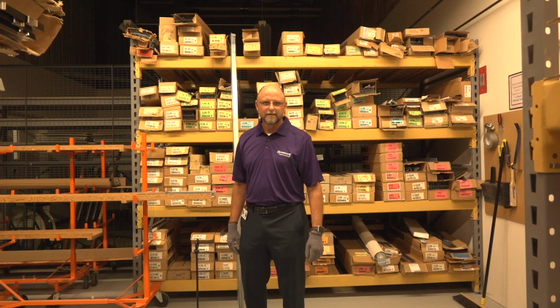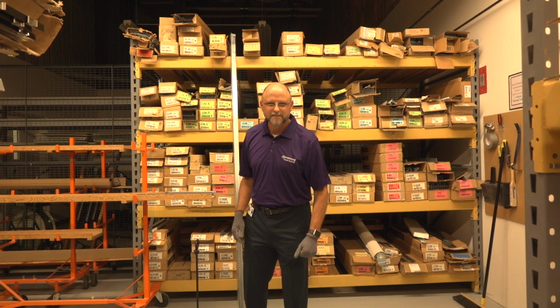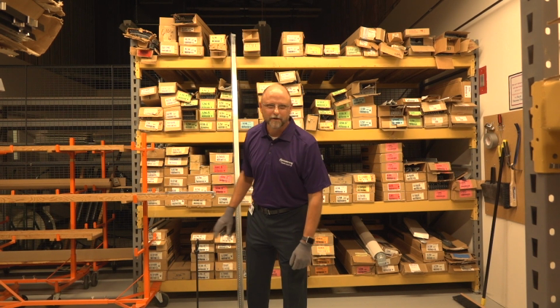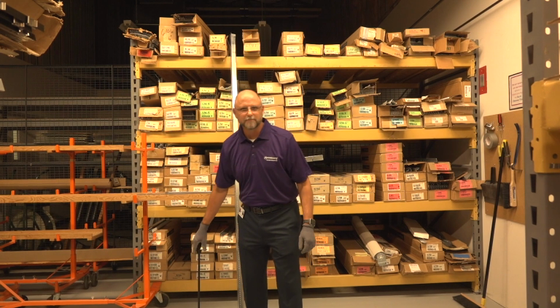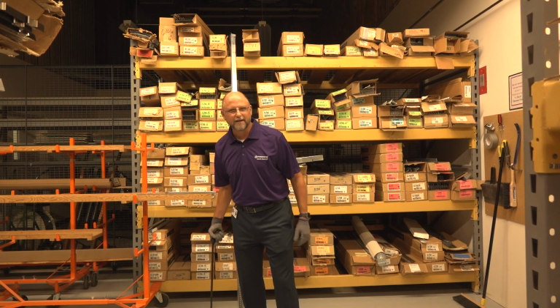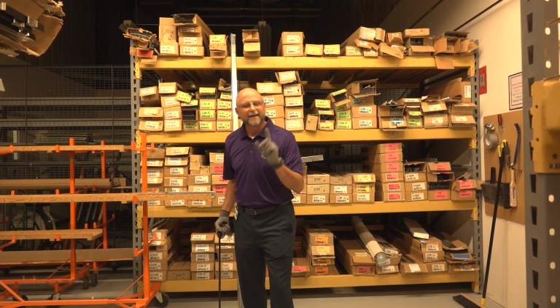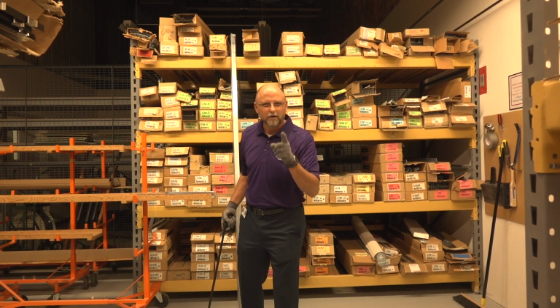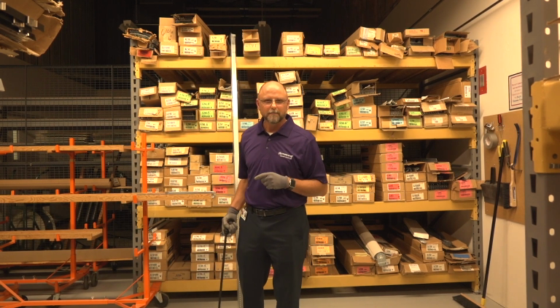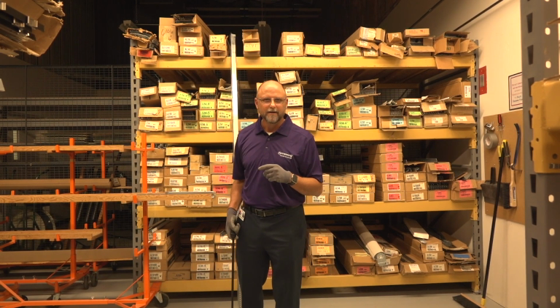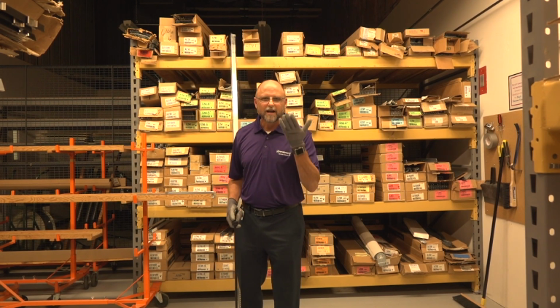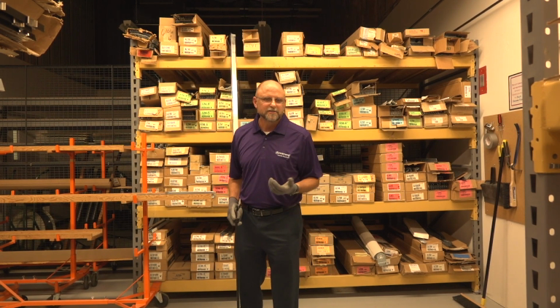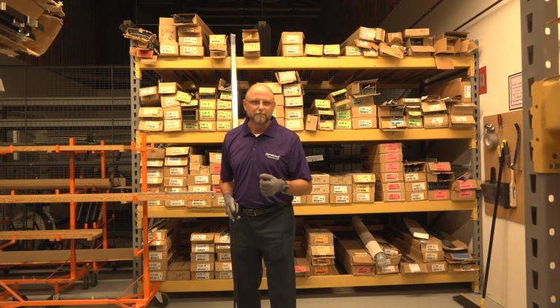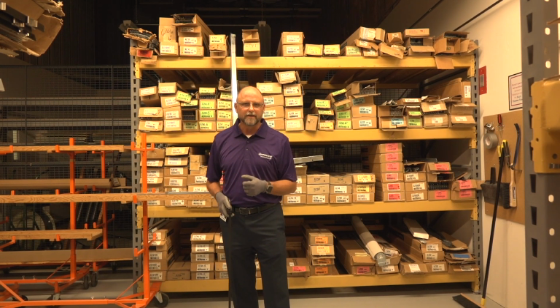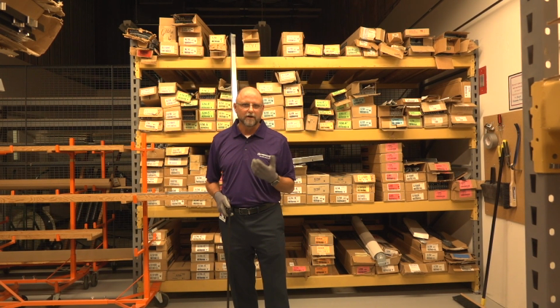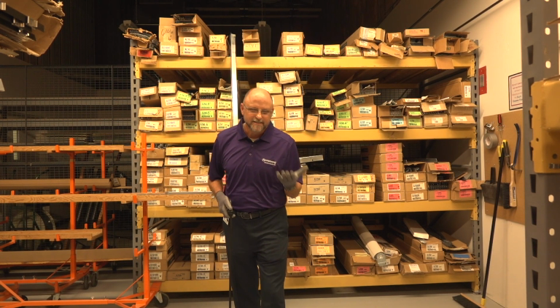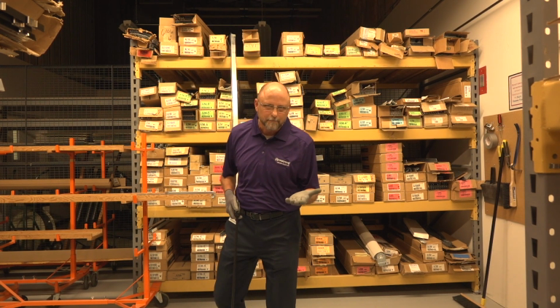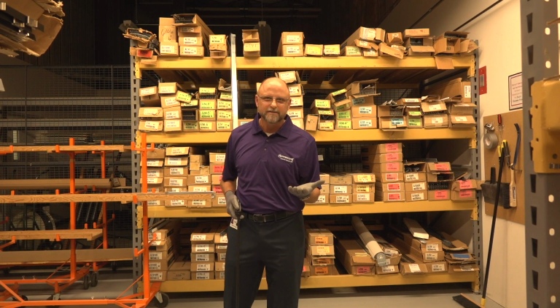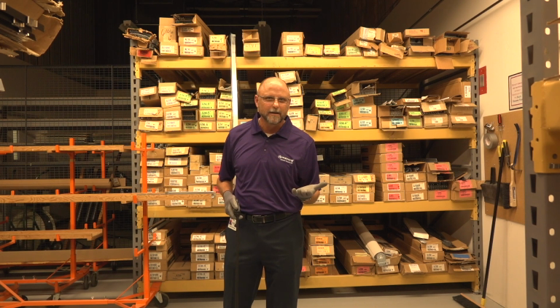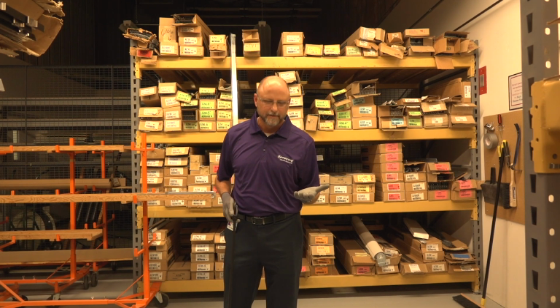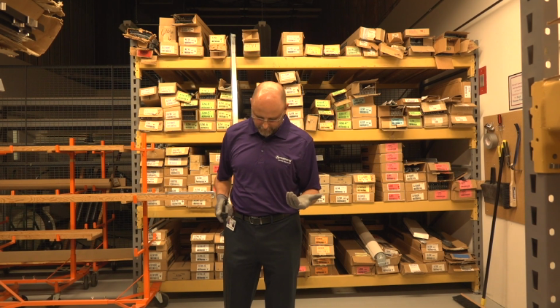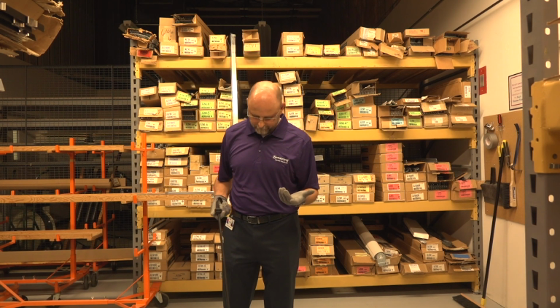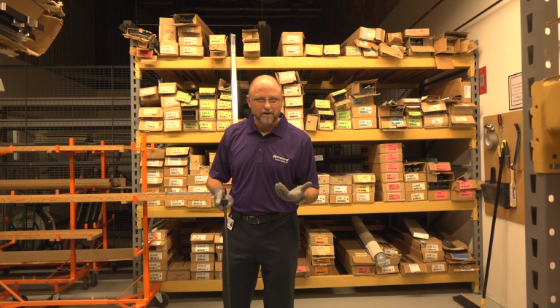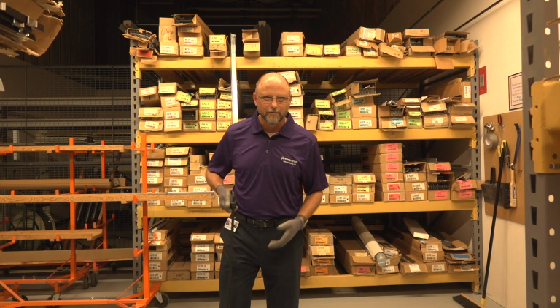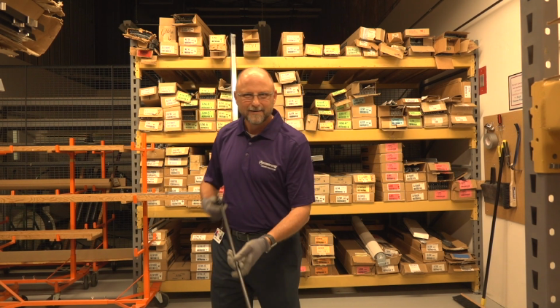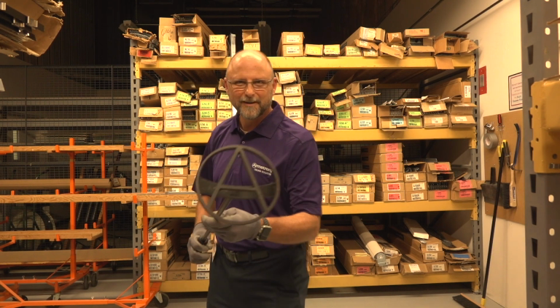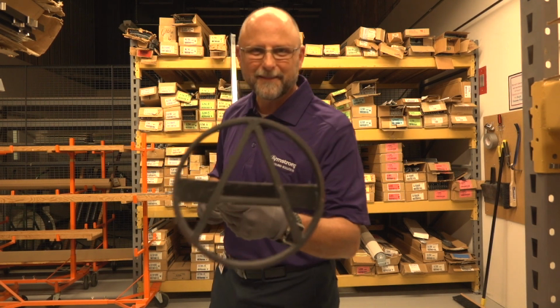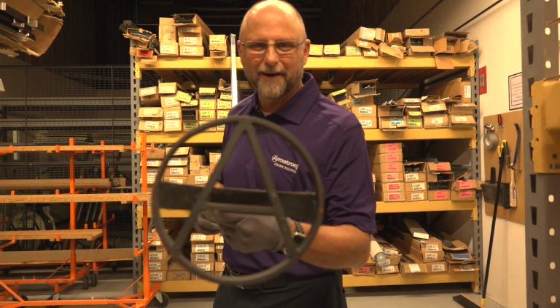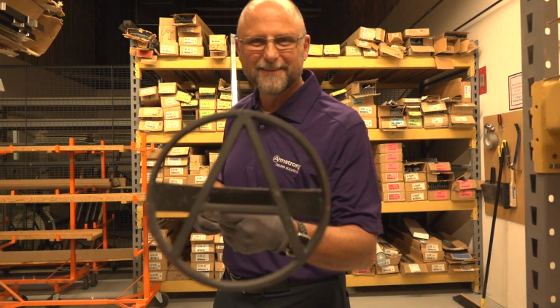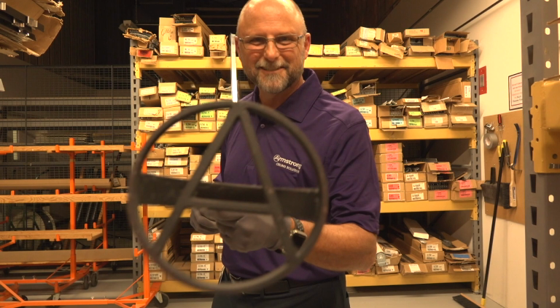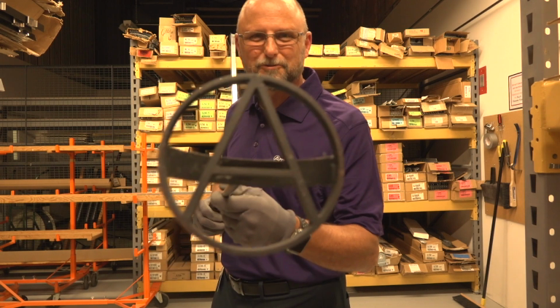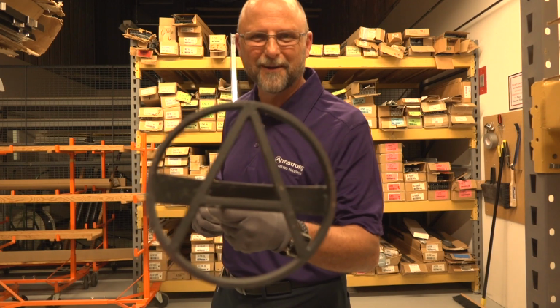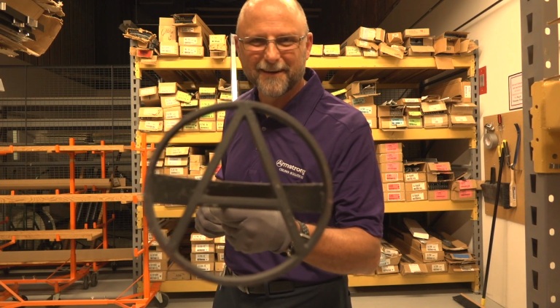Hey, it's Cliff here with Armstrong. At the Armstrong brand, we're constantly improving upon our existing products and our capabilities. And talking about a brand, what do you think about that brand? That's the Armstrong brand right there.